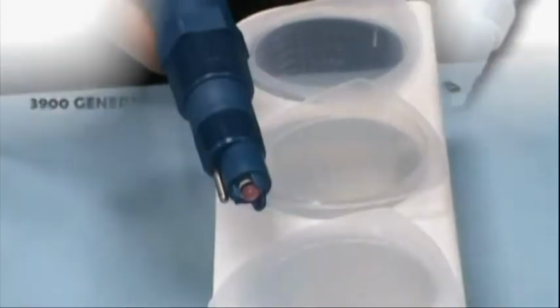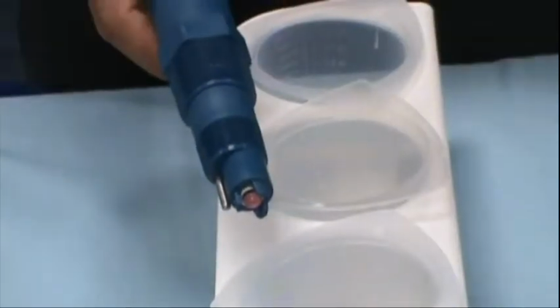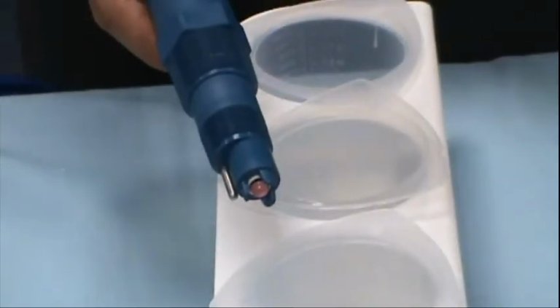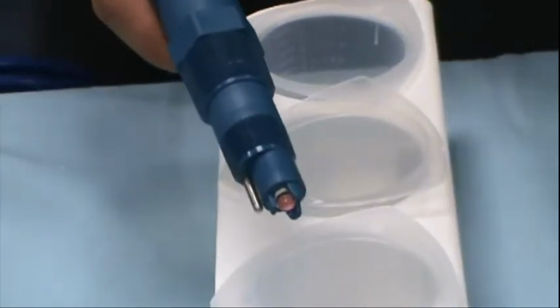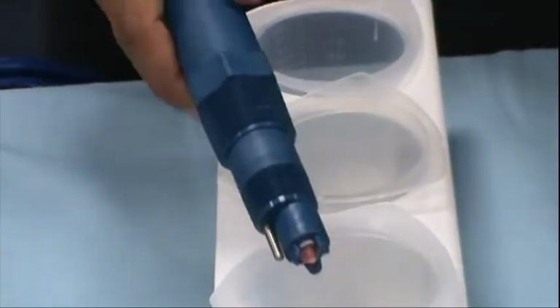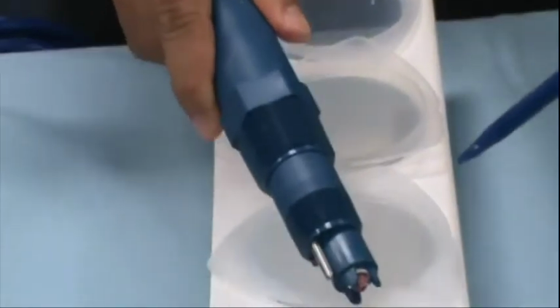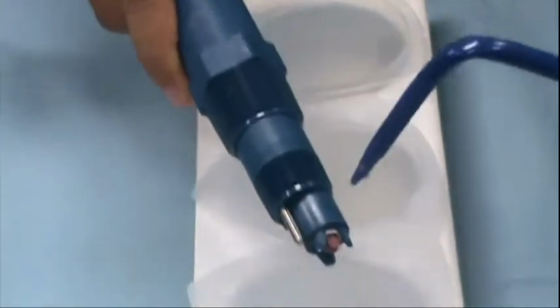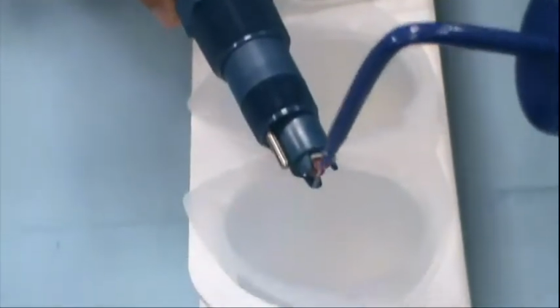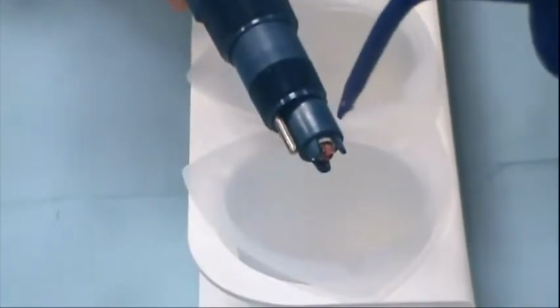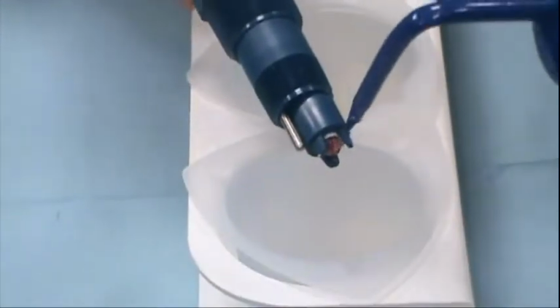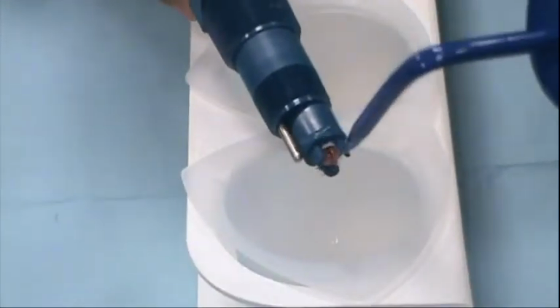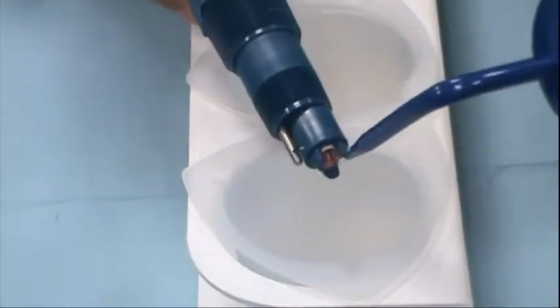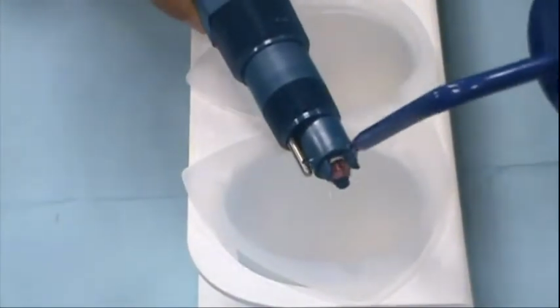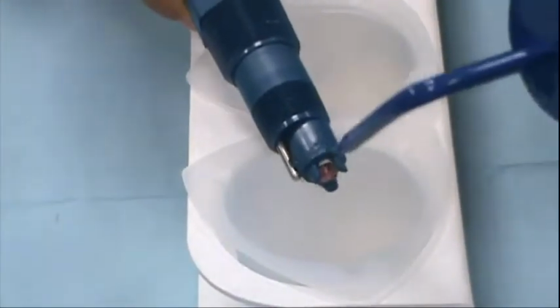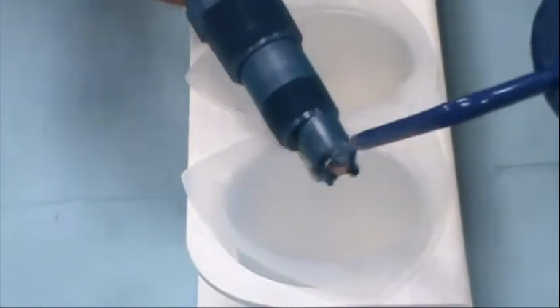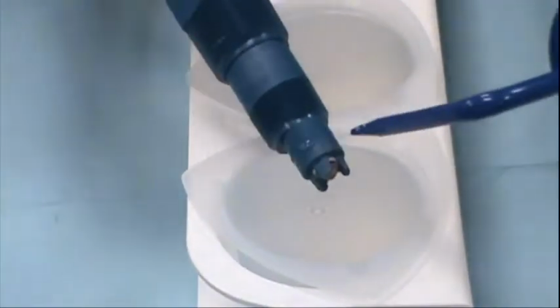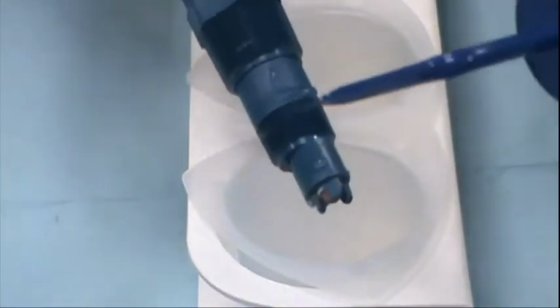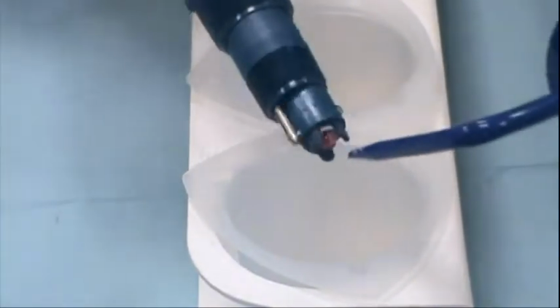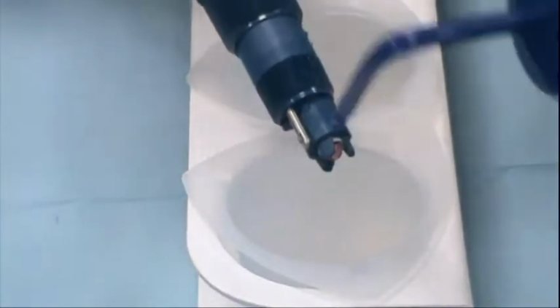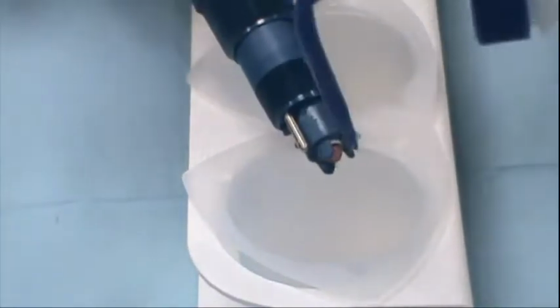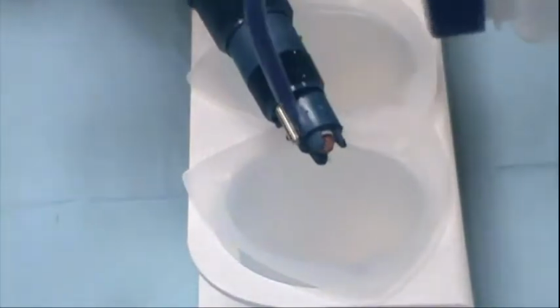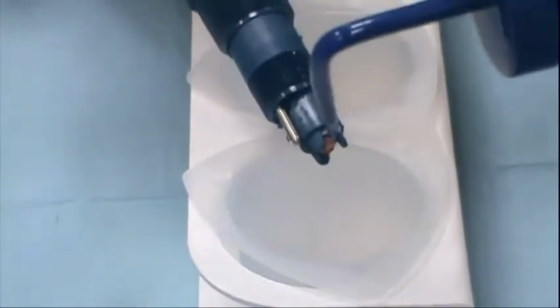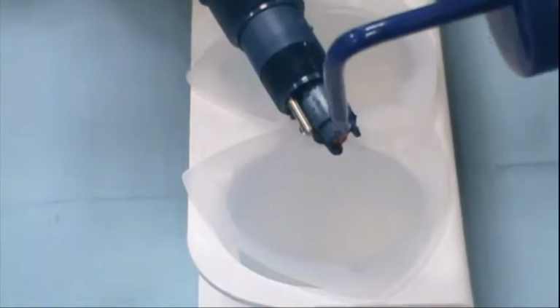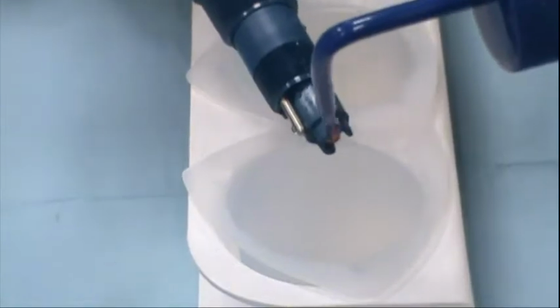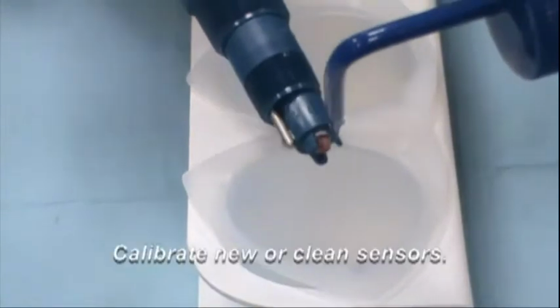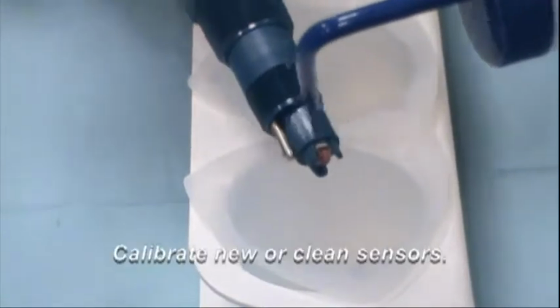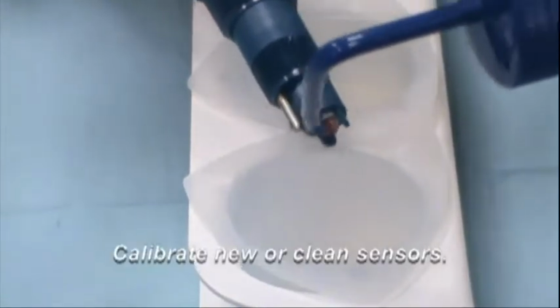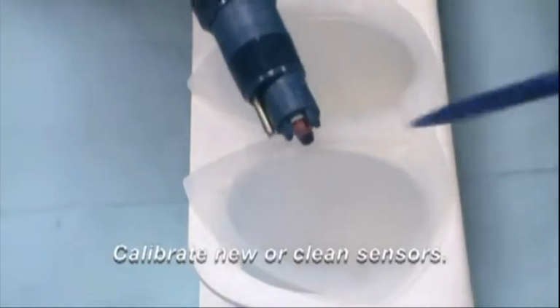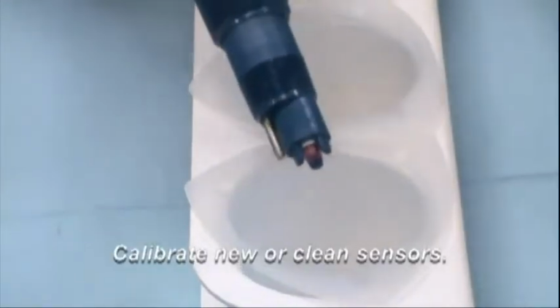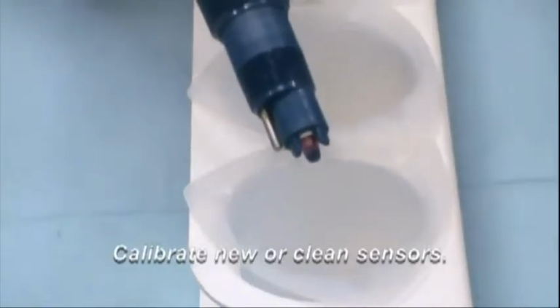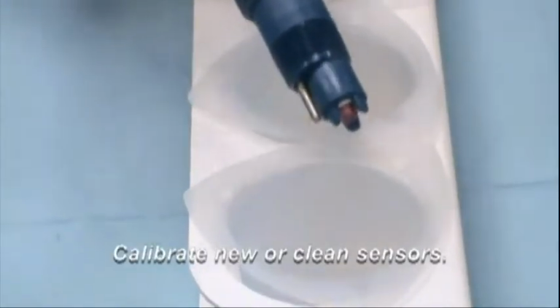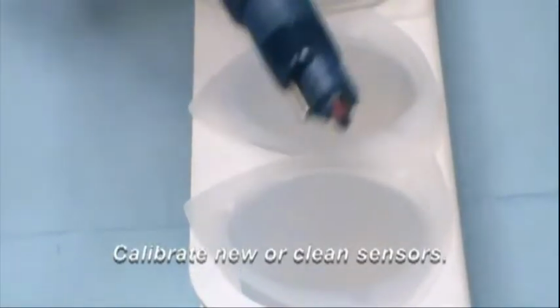Before you start to calibrate a pH sensor, make sure that the sensor is pulled out of the process pipe or tank. The sensor should be rinsed off from all process liquids.